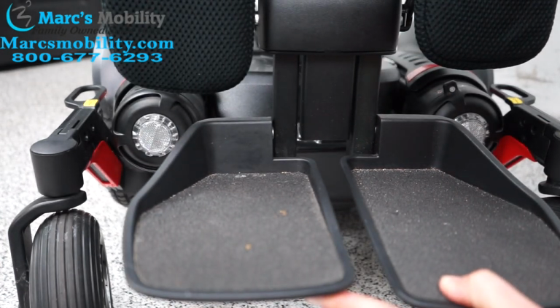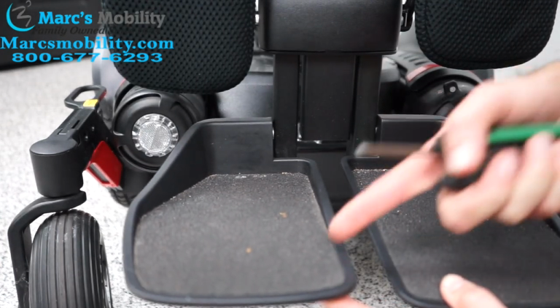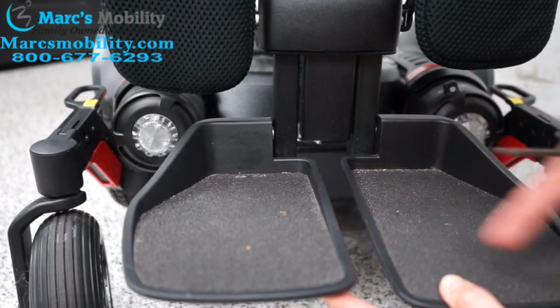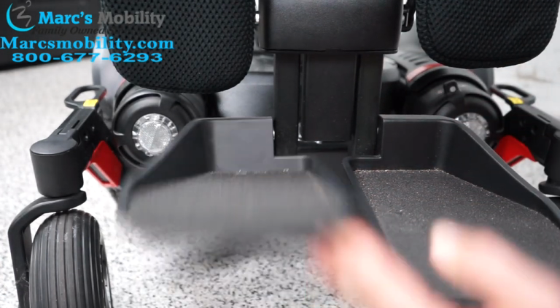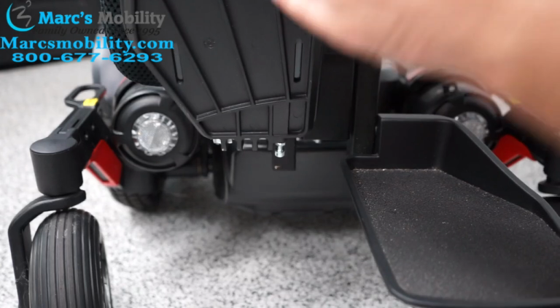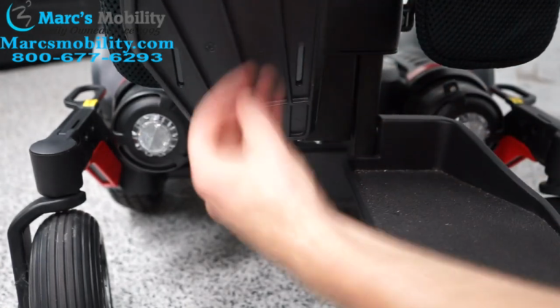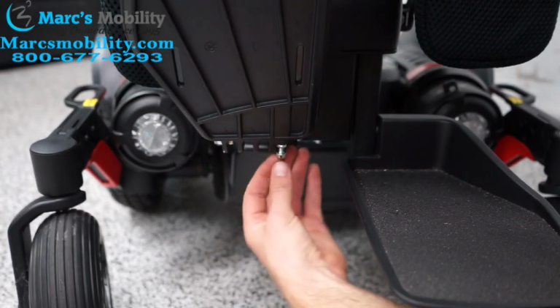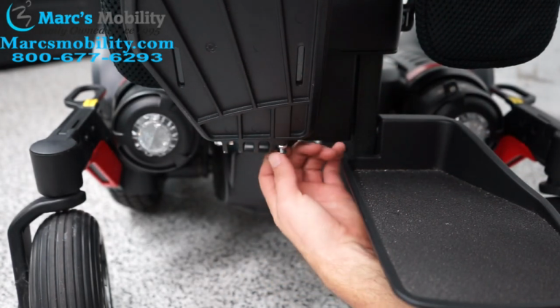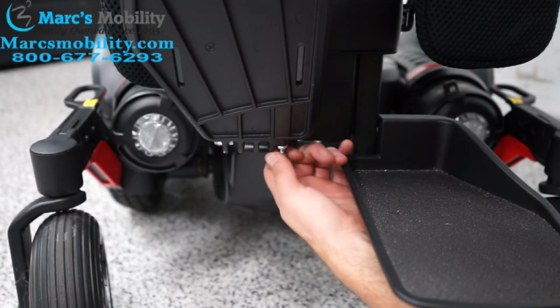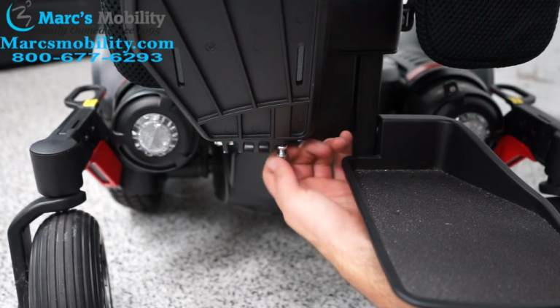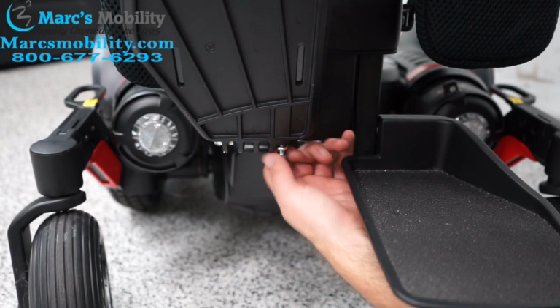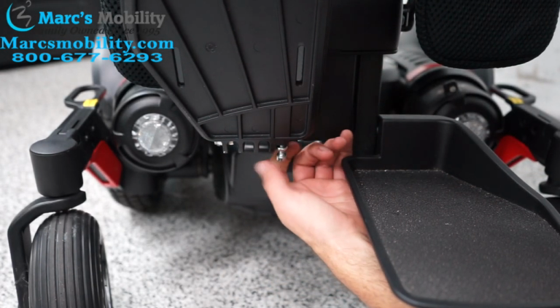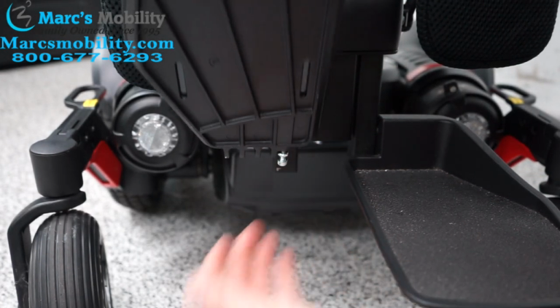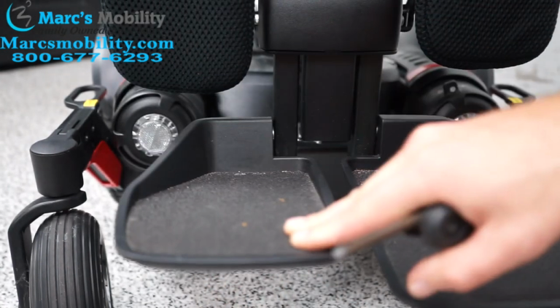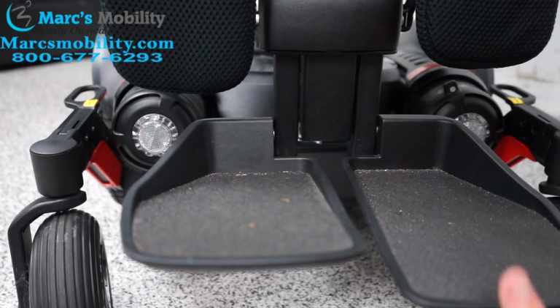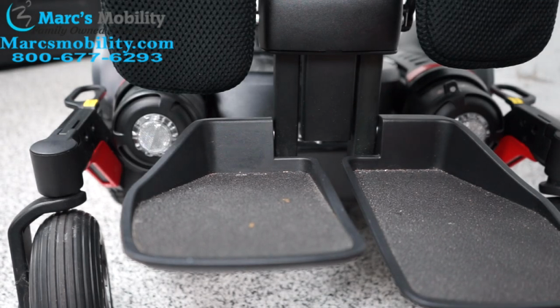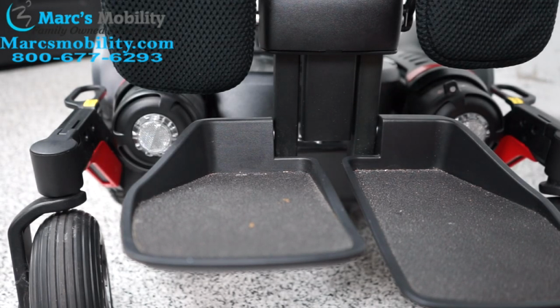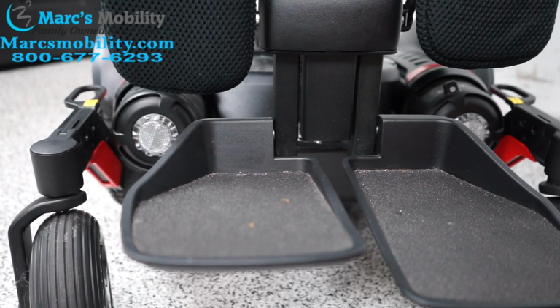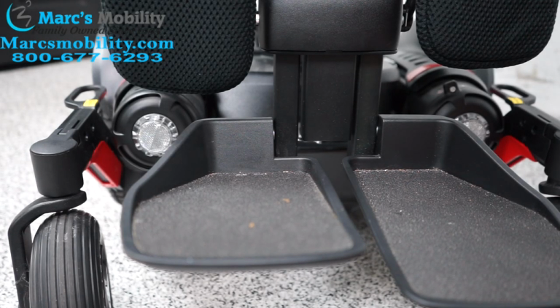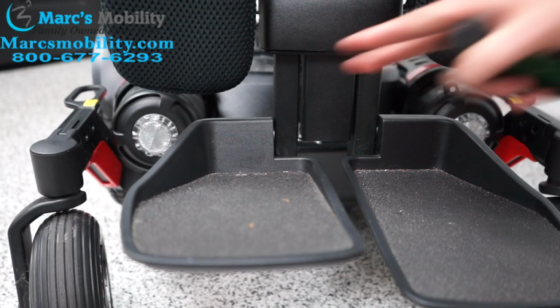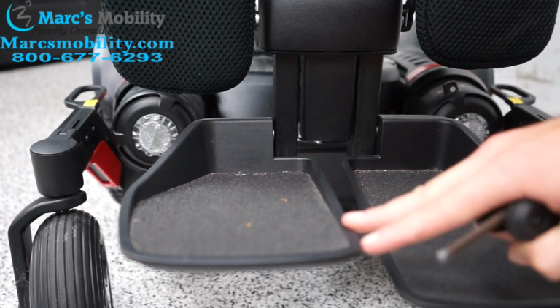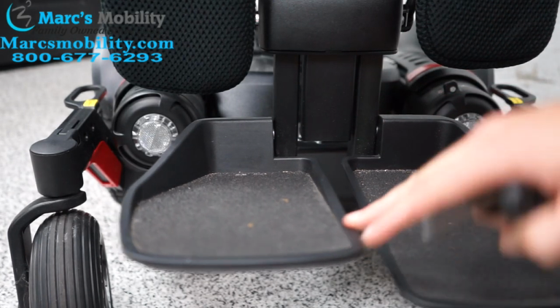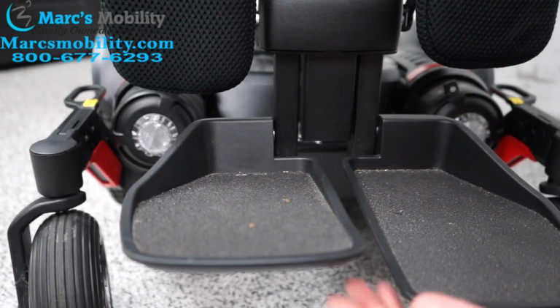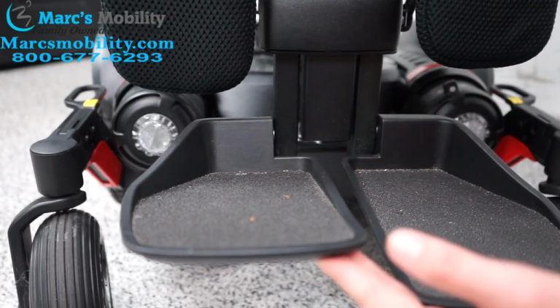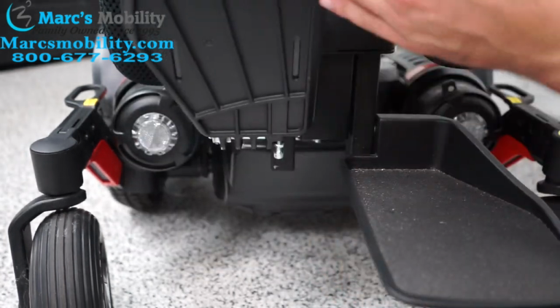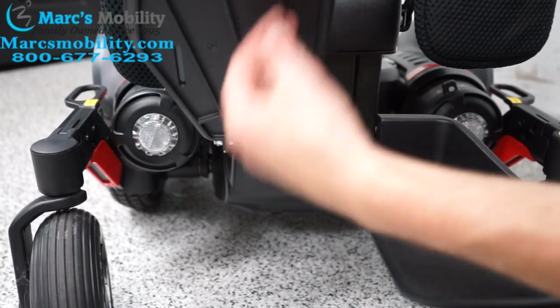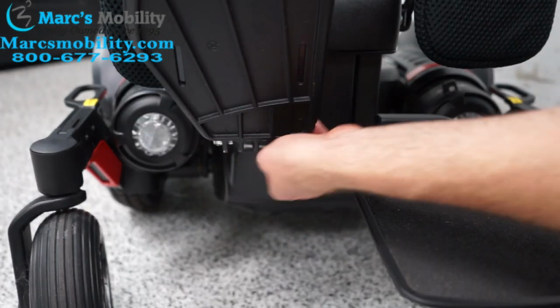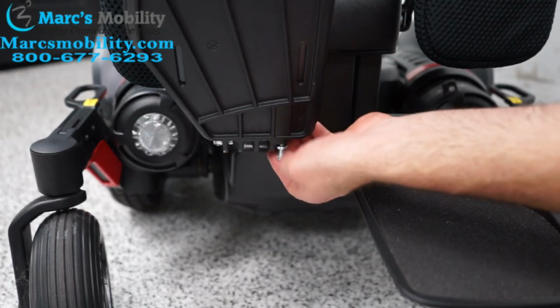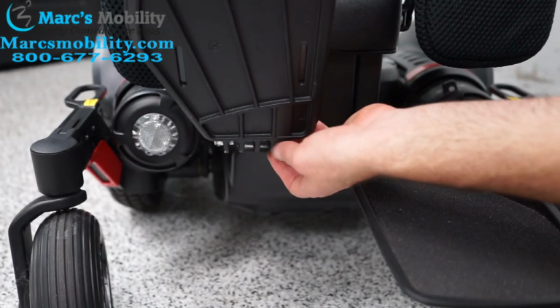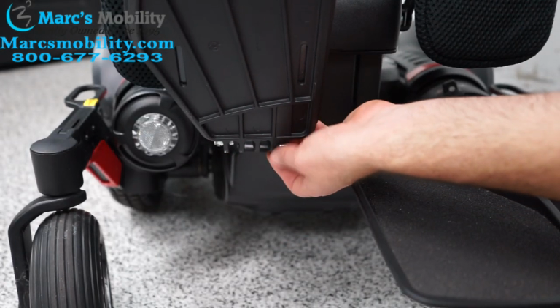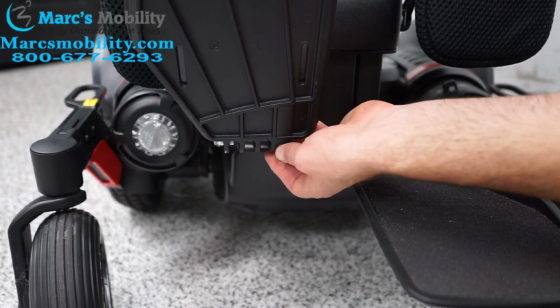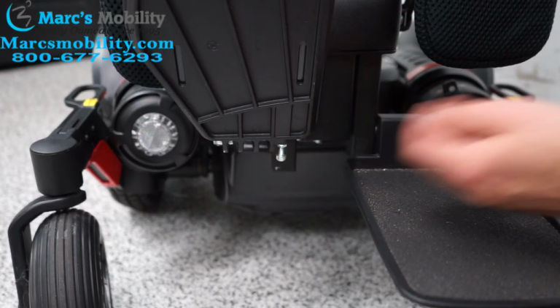There's a little nut that you can use to tighten it. Now this foot is sitting a little bit higher — I can loosen it some more. You can see one foot plate is now sitting higher than the other; you can adjust that however you want. When you're done, just tighten this little nut and you're good to go.